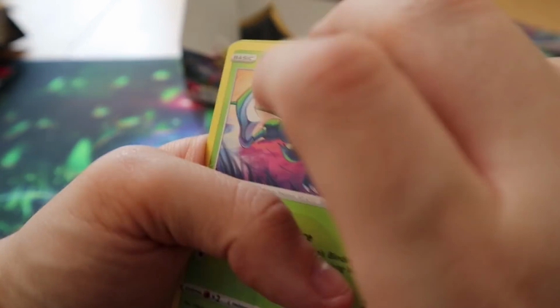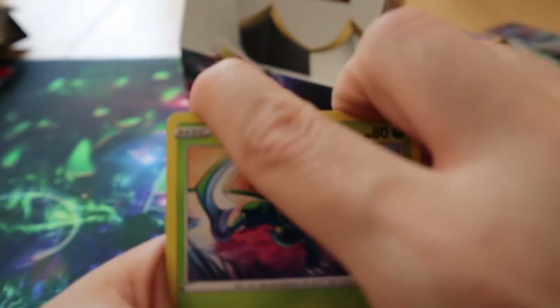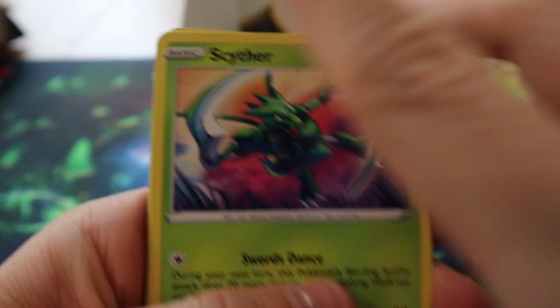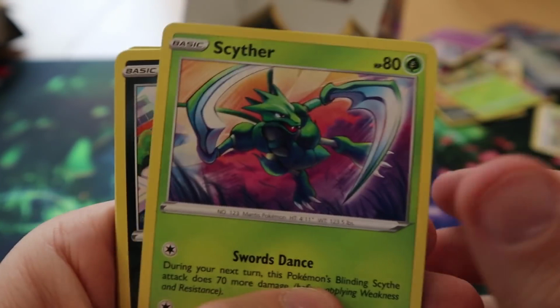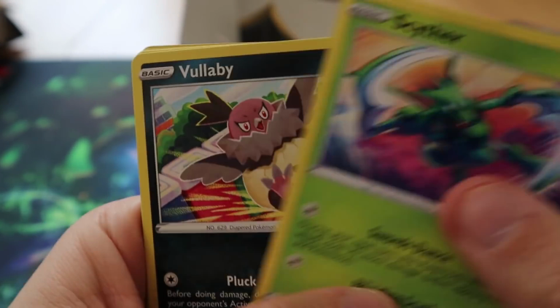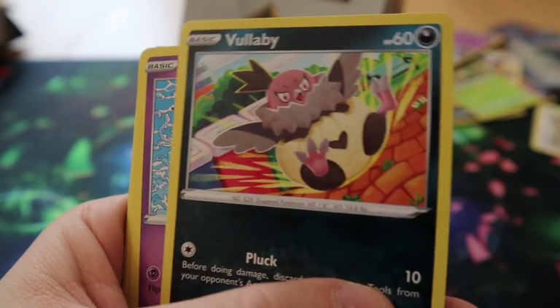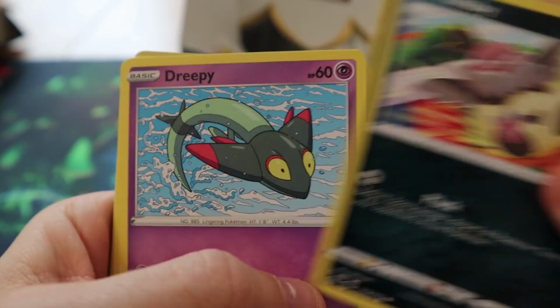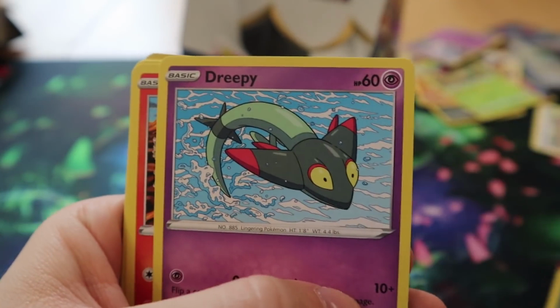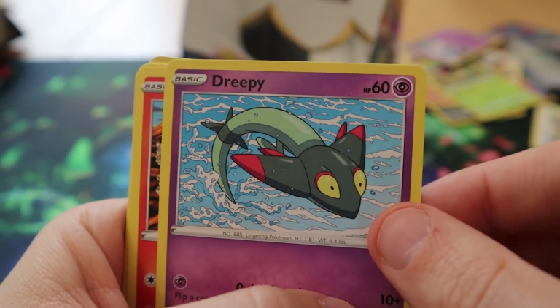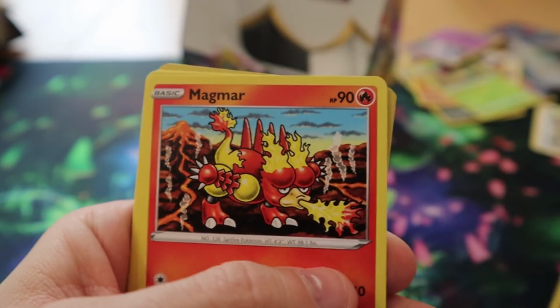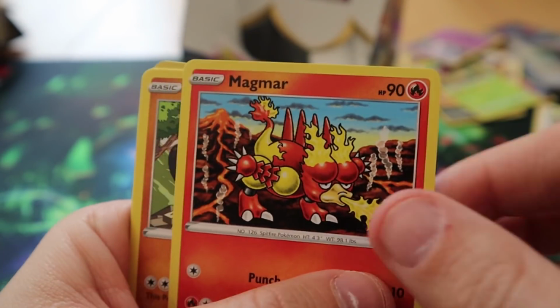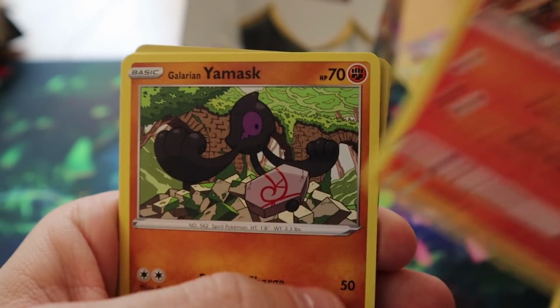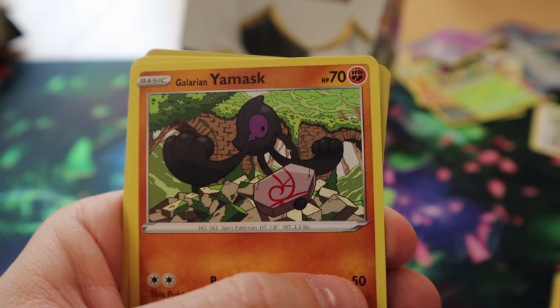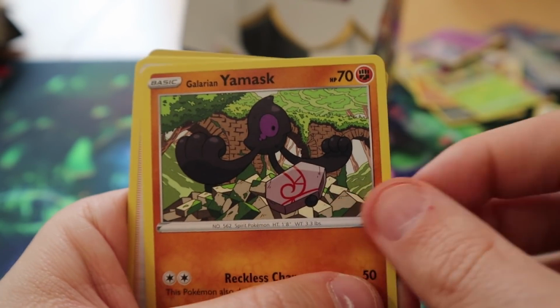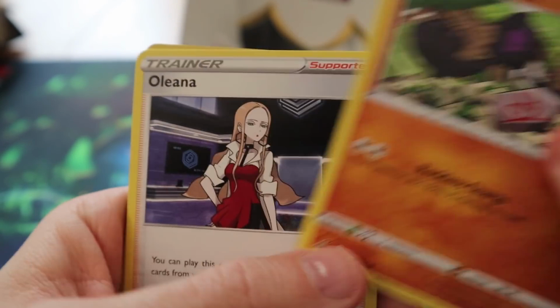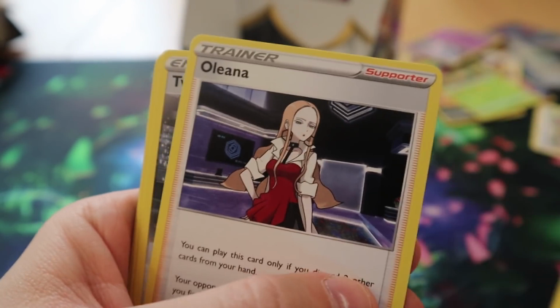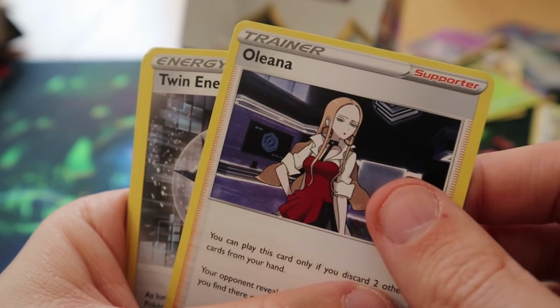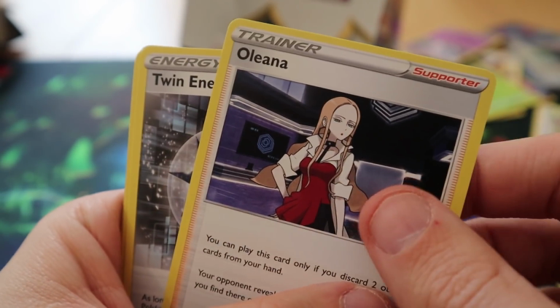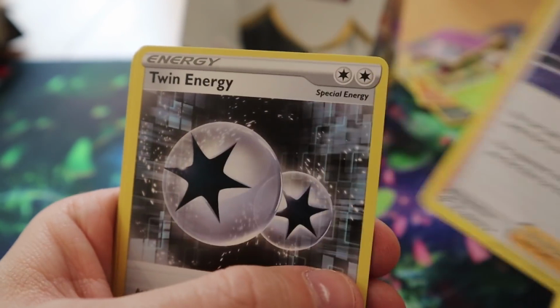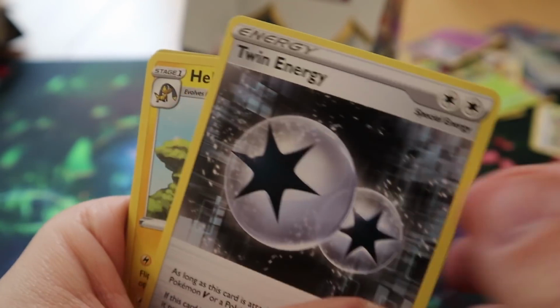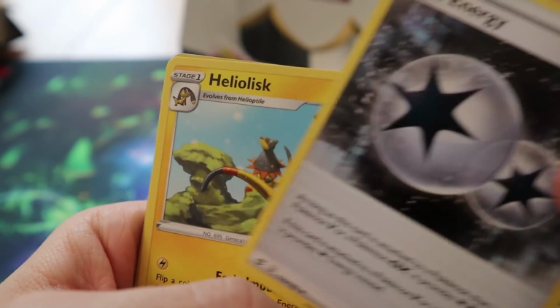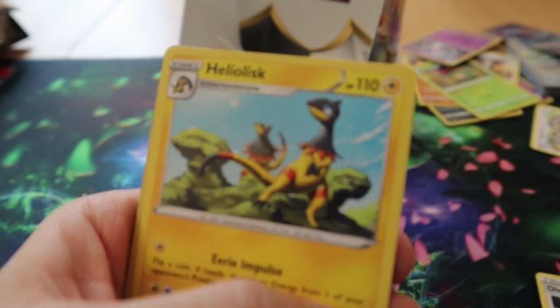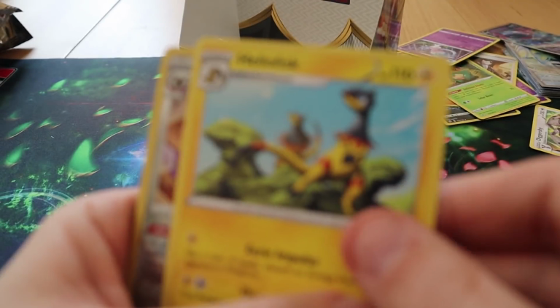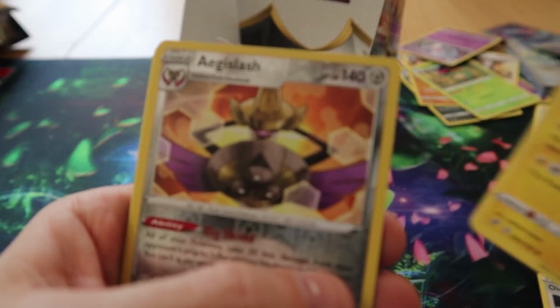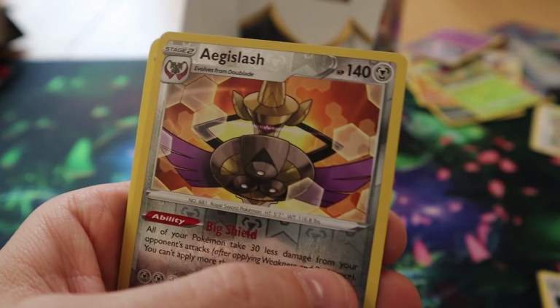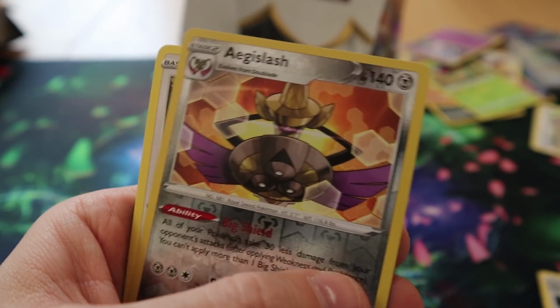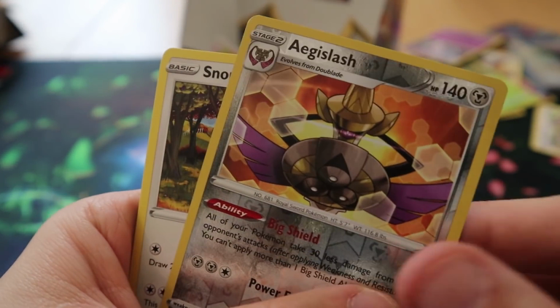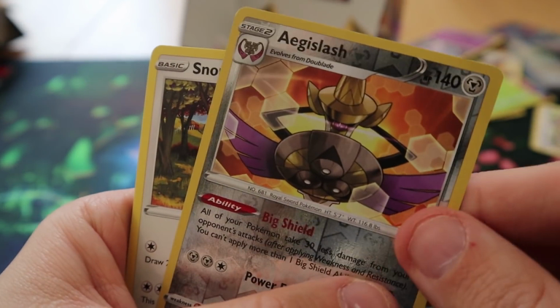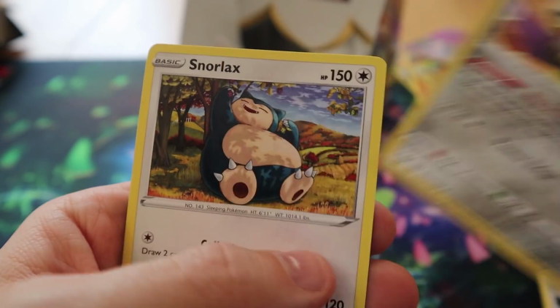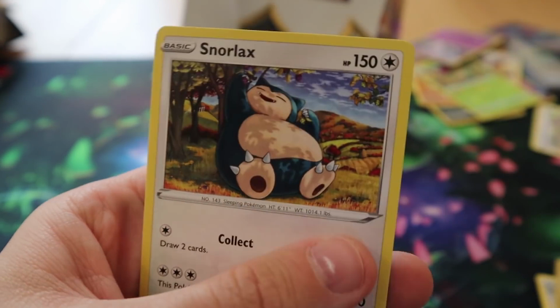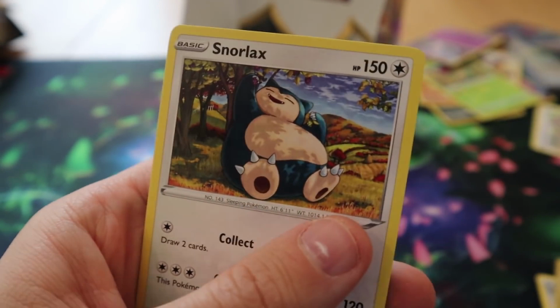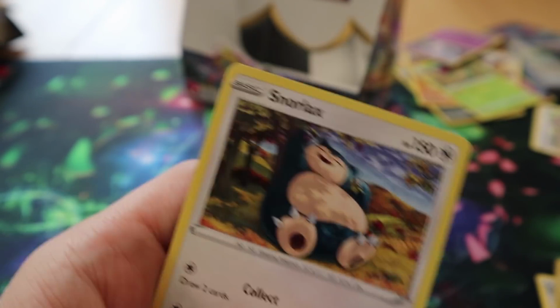For the final pack, we have Snom, Vullaby, Dreepy, Magmar, Galarian Yamask, Oleana, Twin Energy, Heliolisk, a Reverse Aegislash, and a Snorlax.